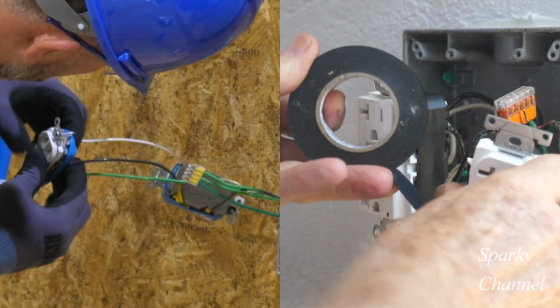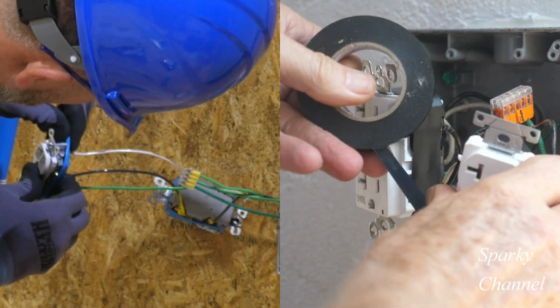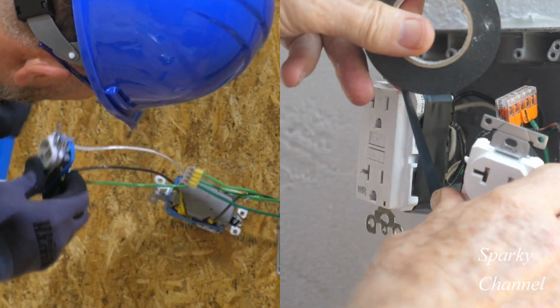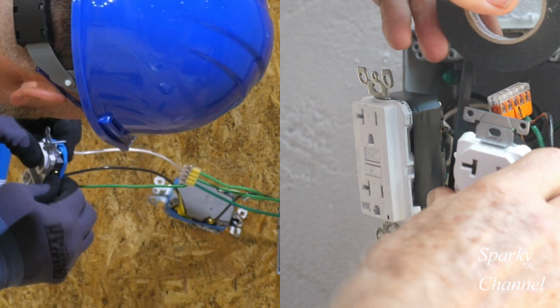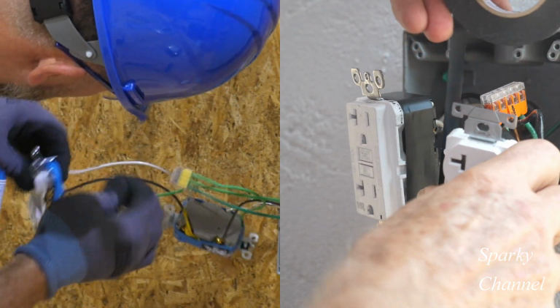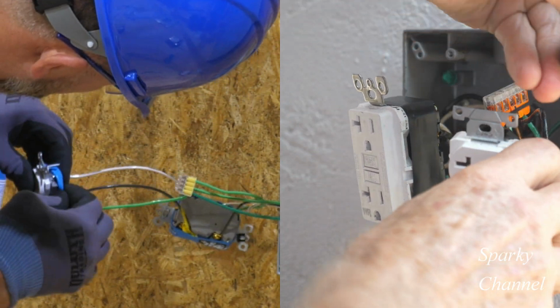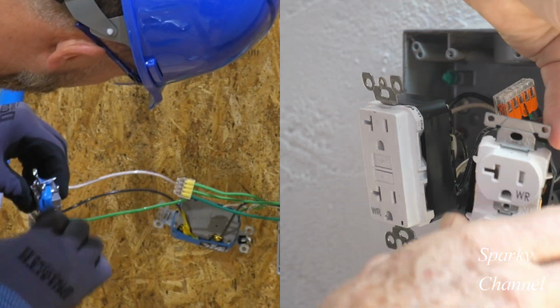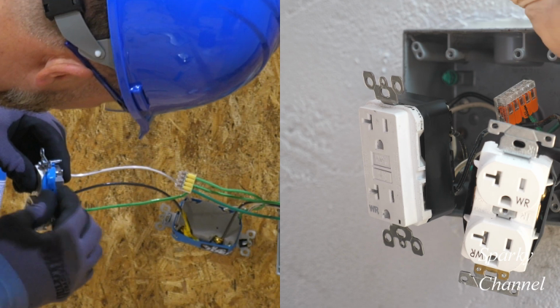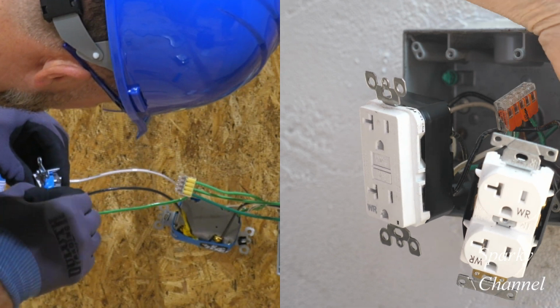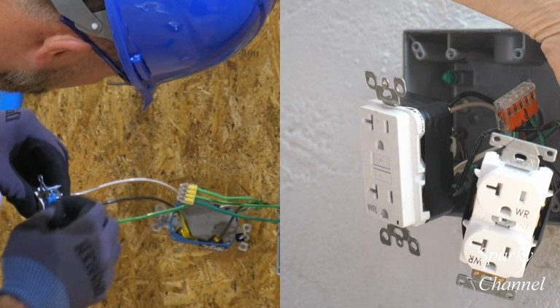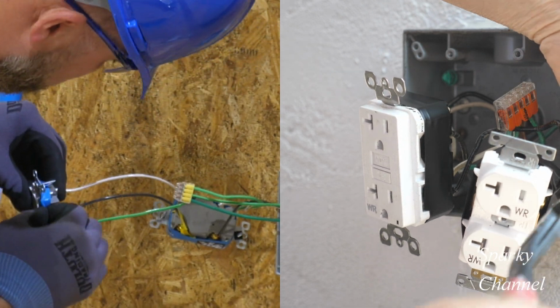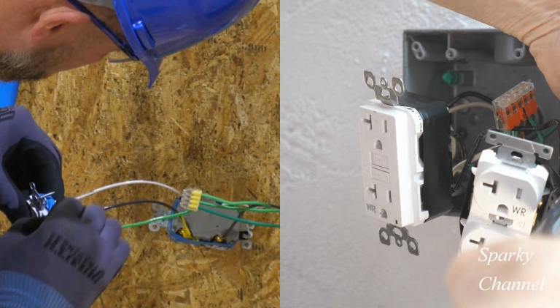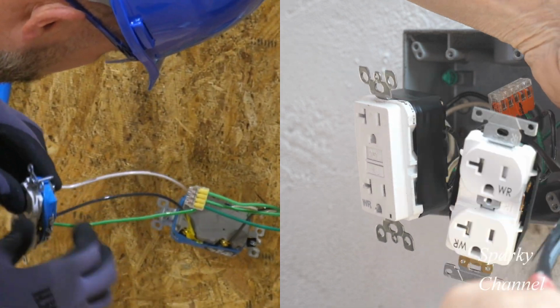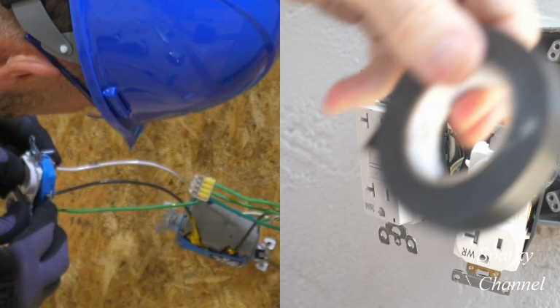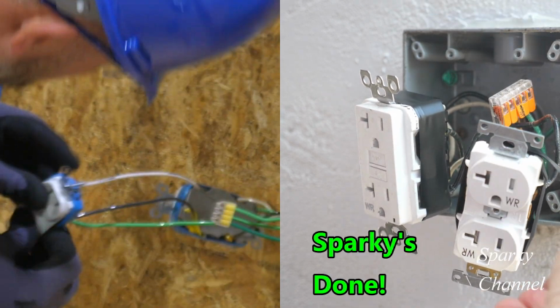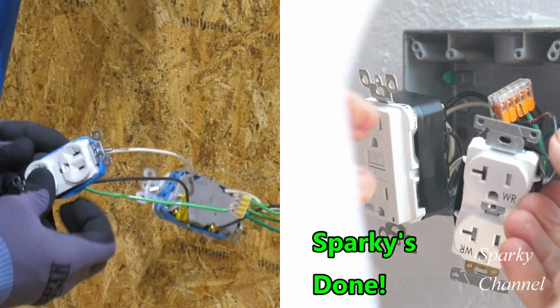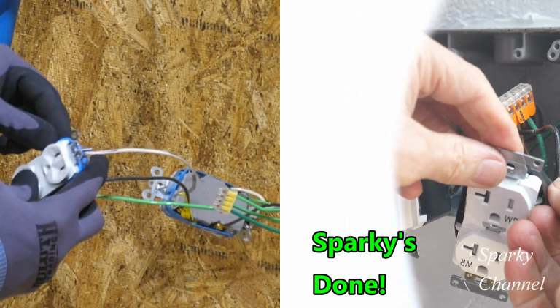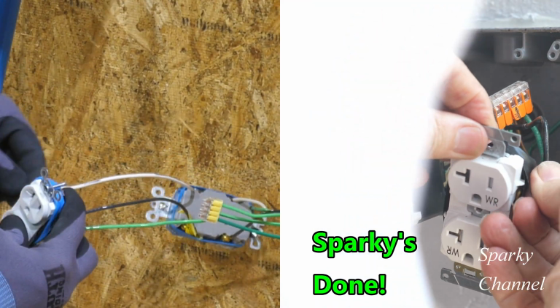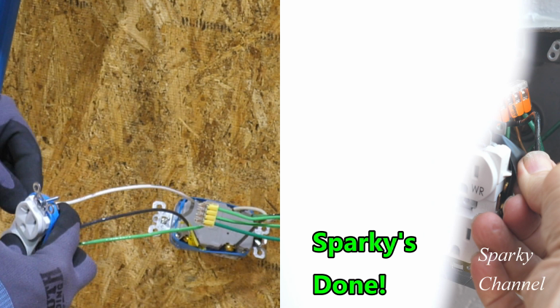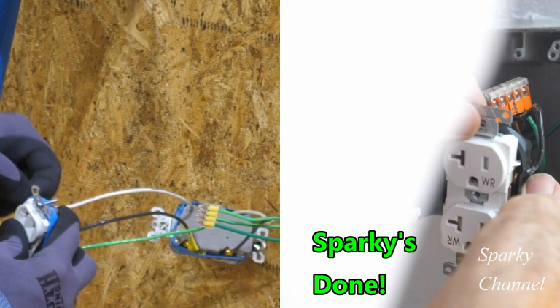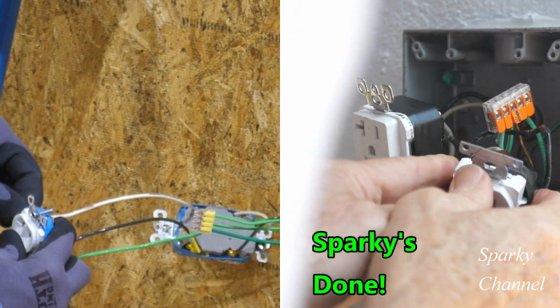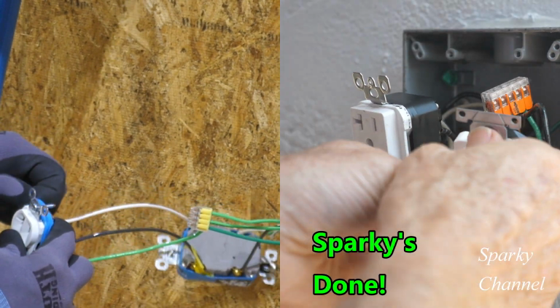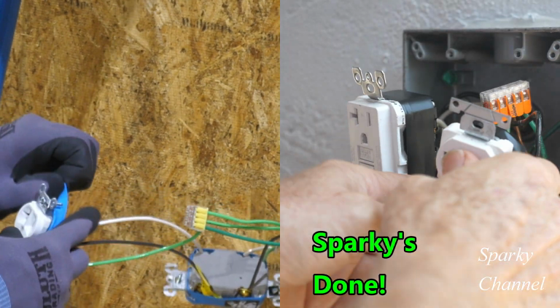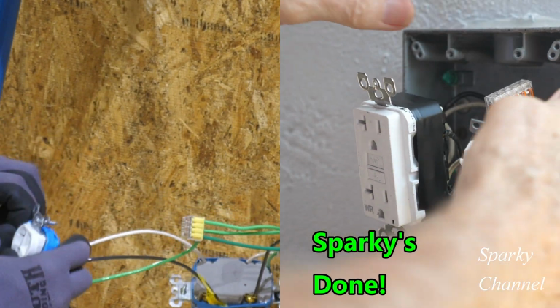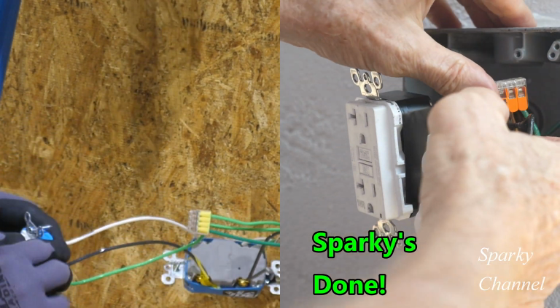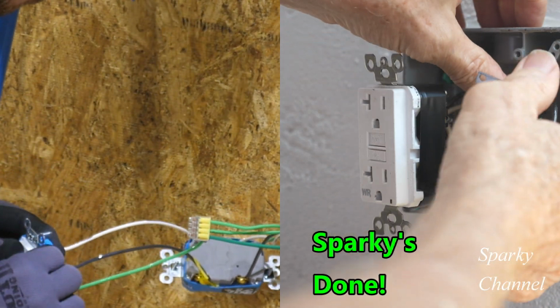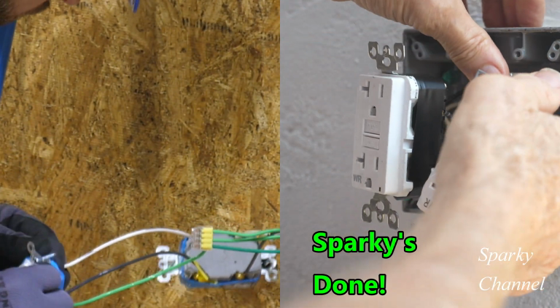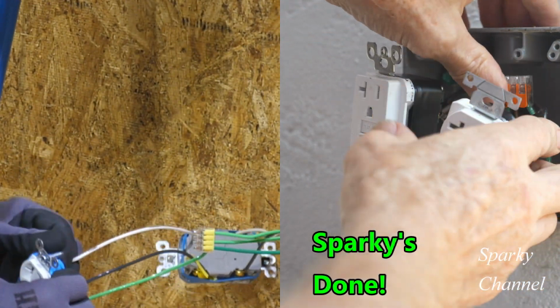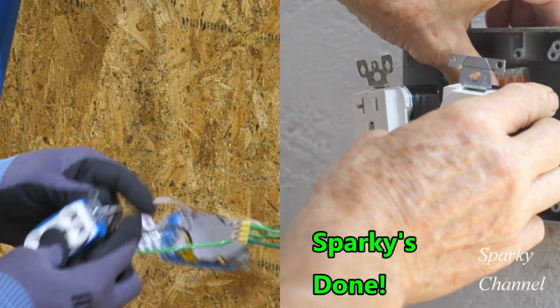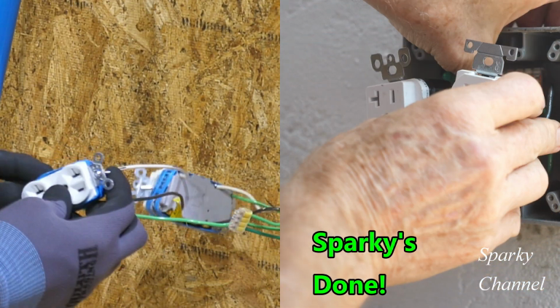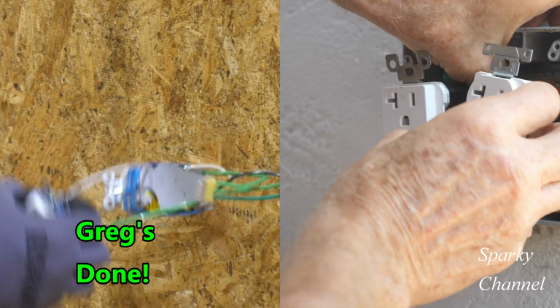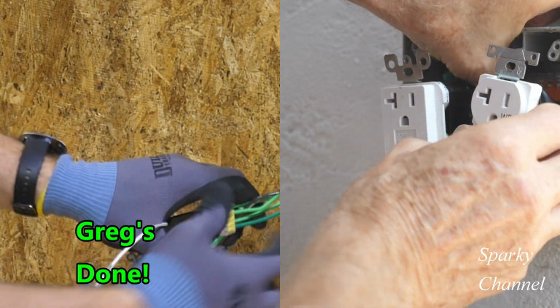Greg is having a little trouble getting his armor band flattened out. Oh, Sparky just cut his electrician's tape and he's done. Now Greg is straightening out his armor band, and now Greg is done.